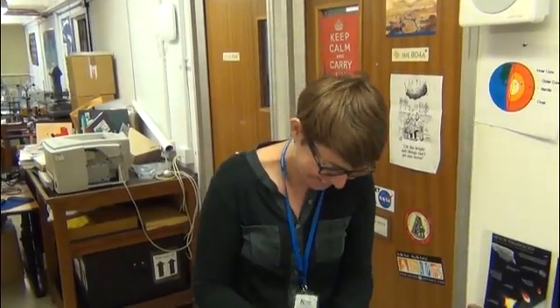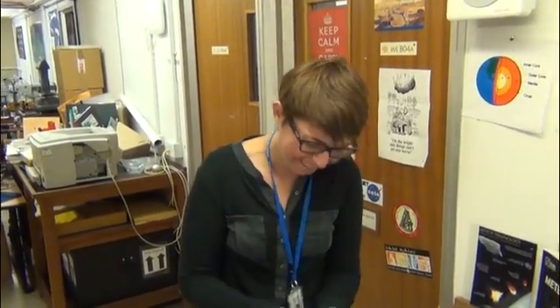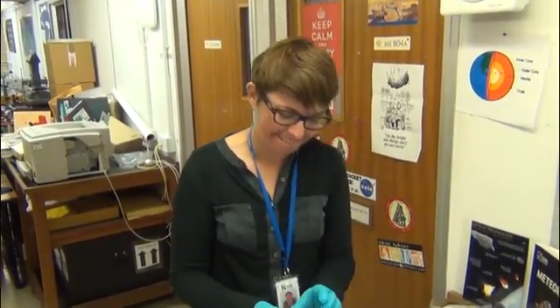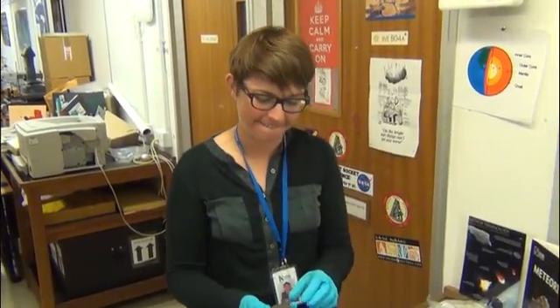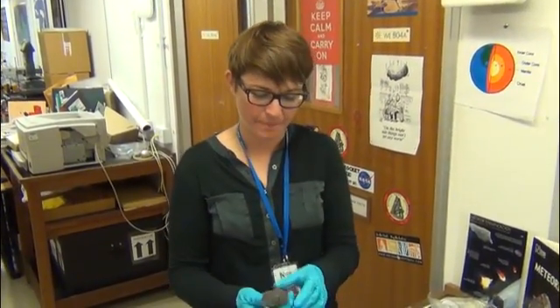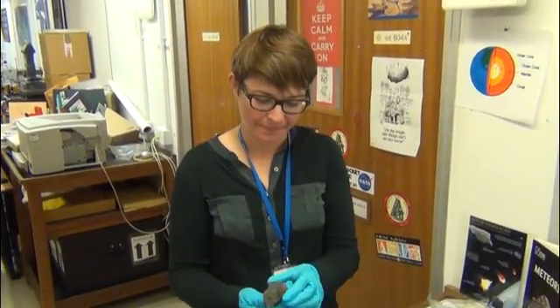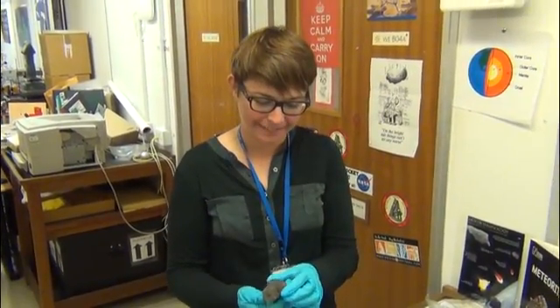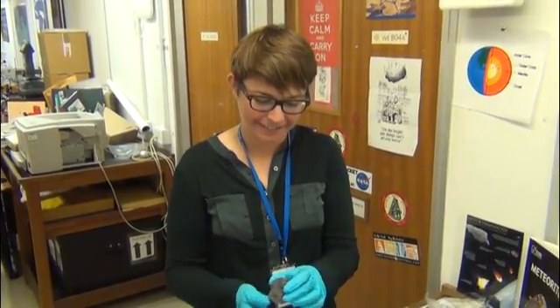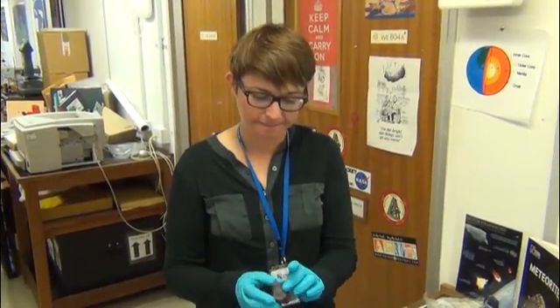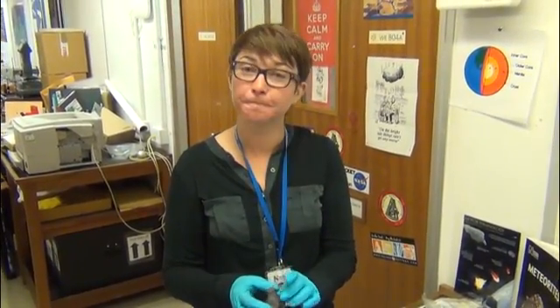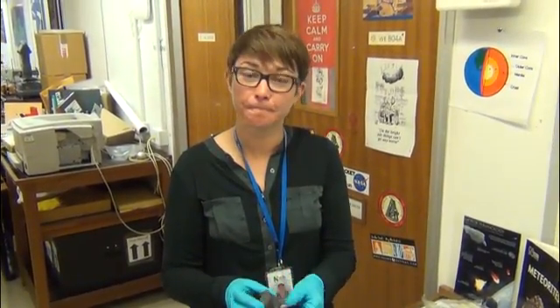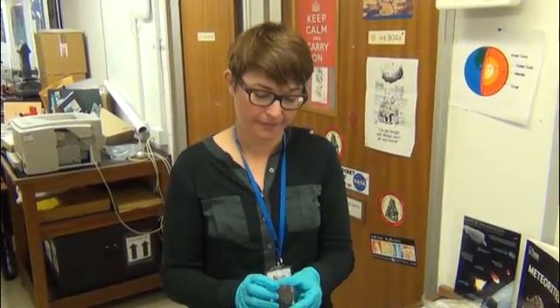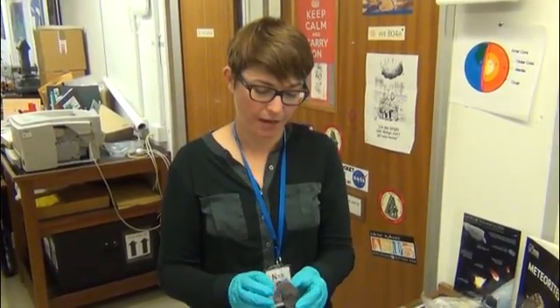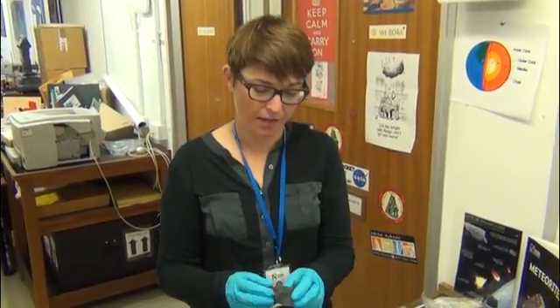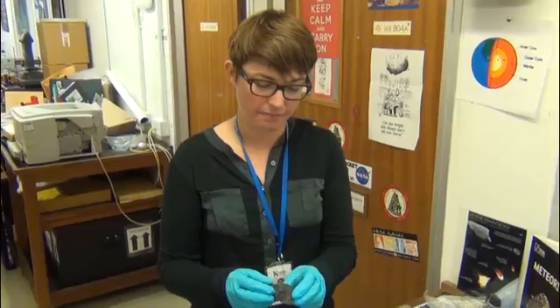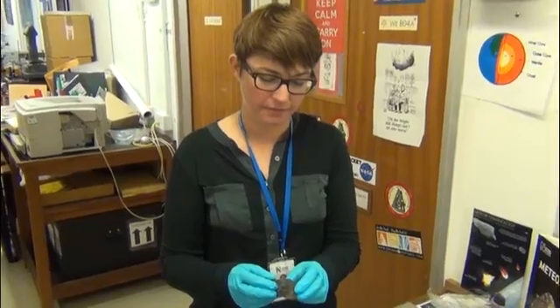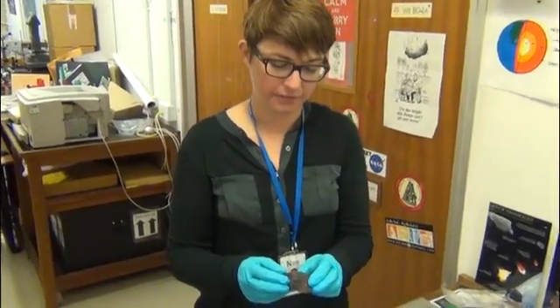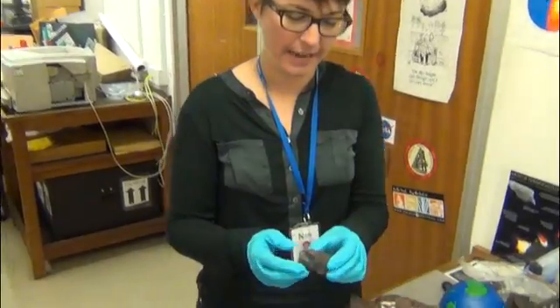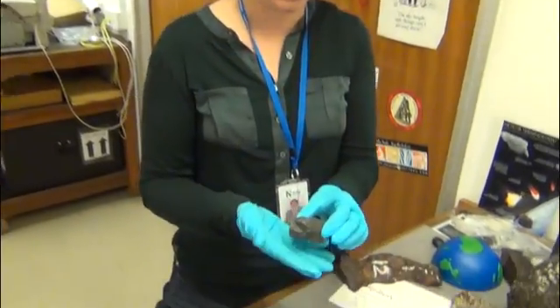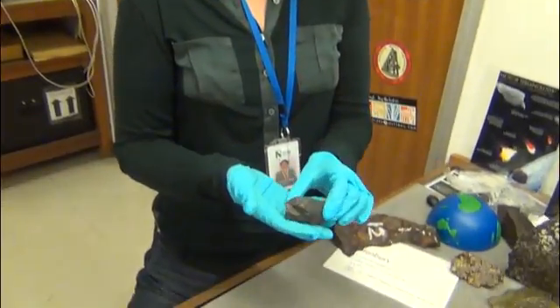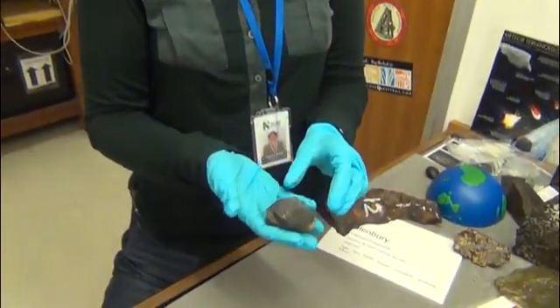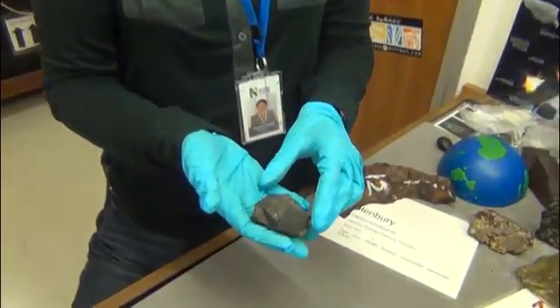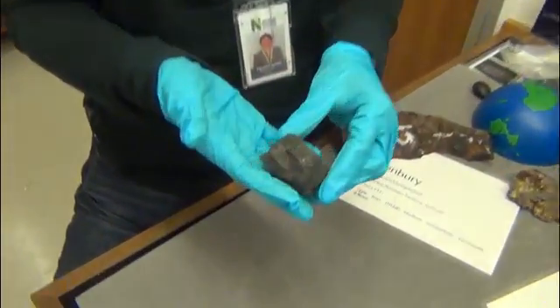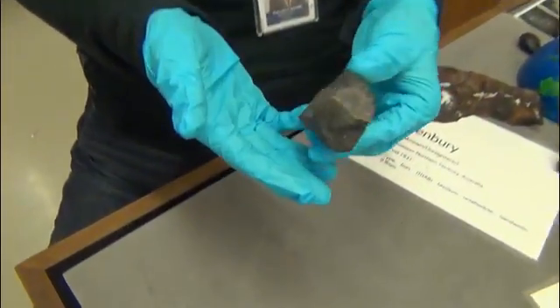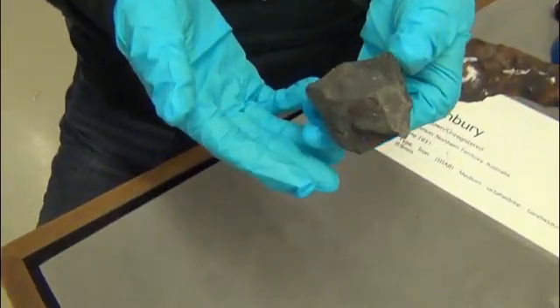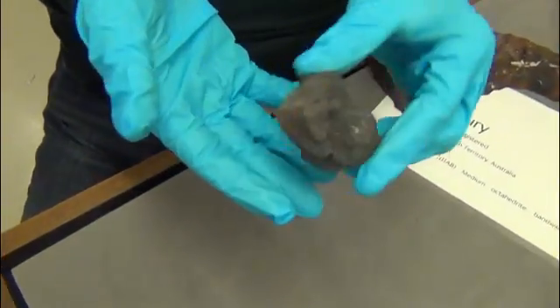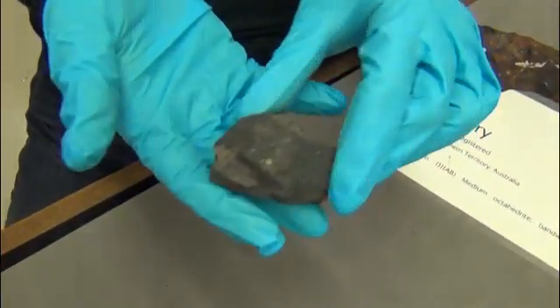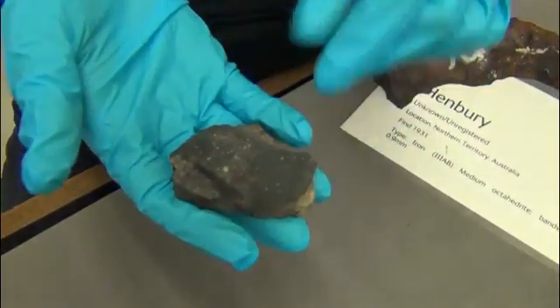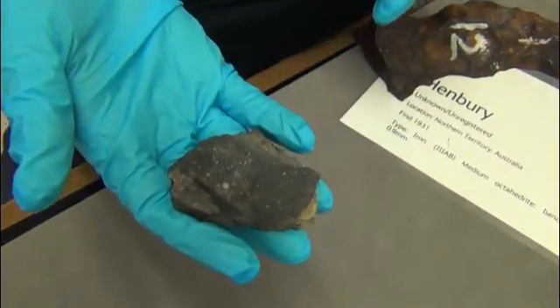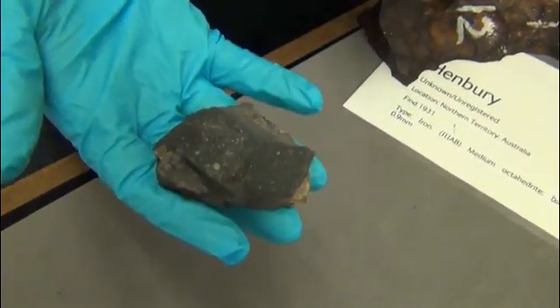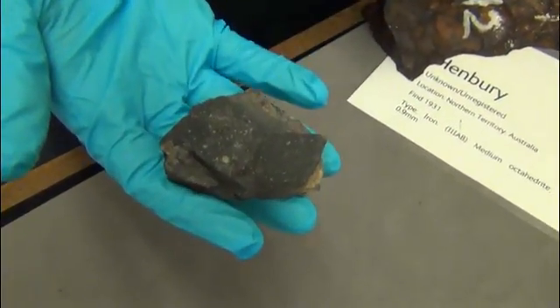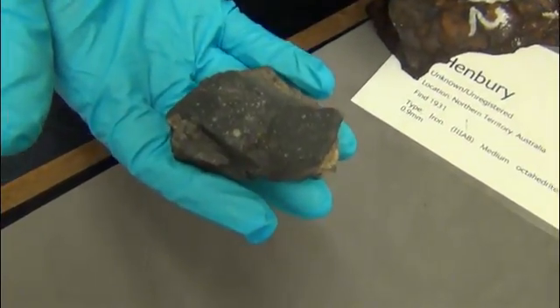We're back with Caroline Smith at the Natural History Museum London and we're looking at meteorites. So this is a very interesting meteorite. This is a meteorite called Murchison,